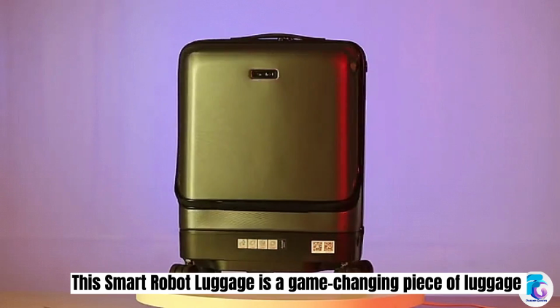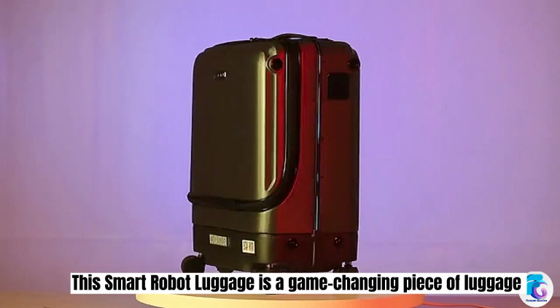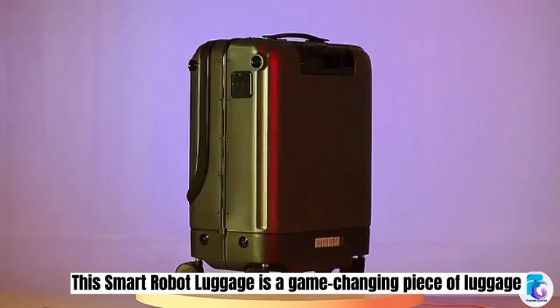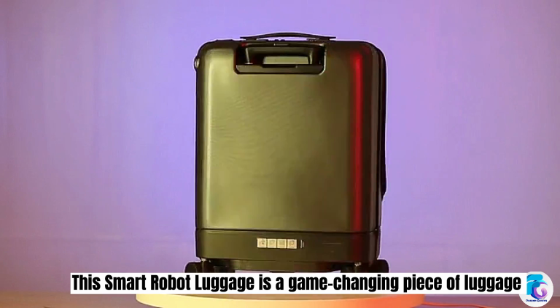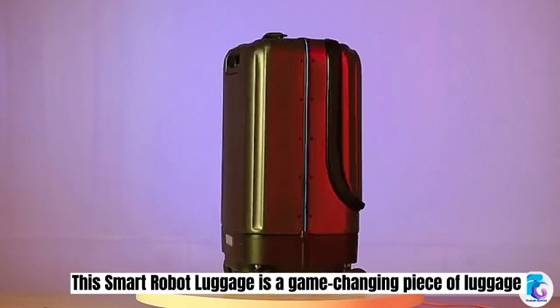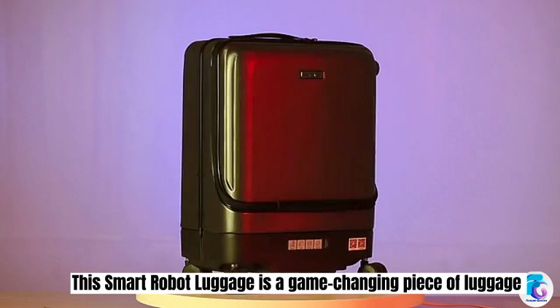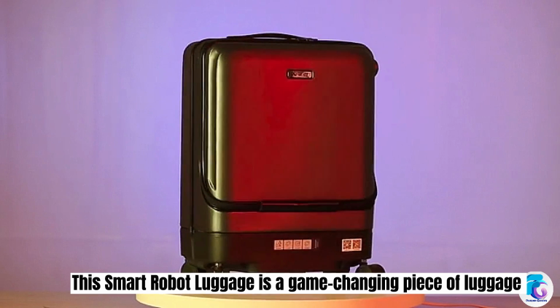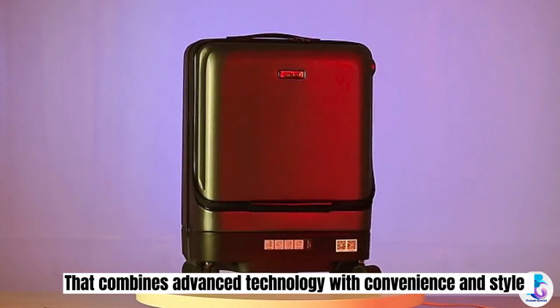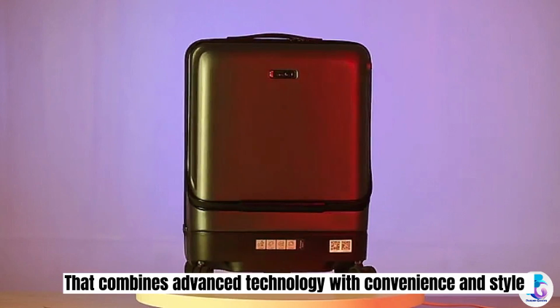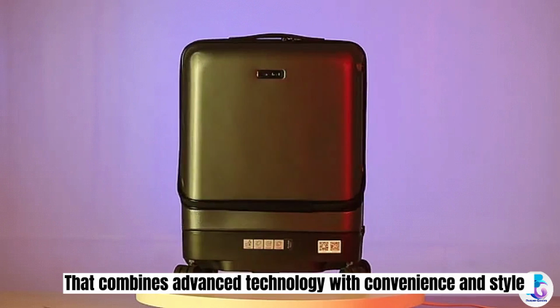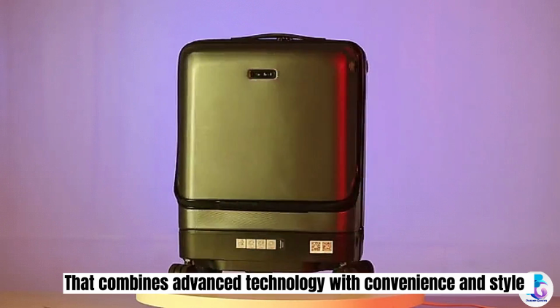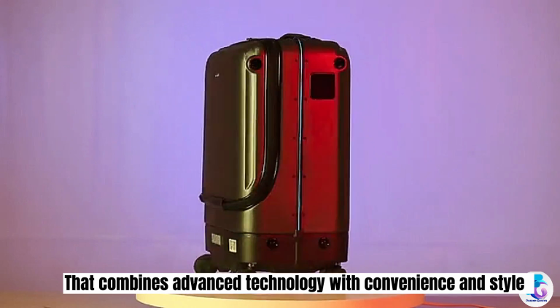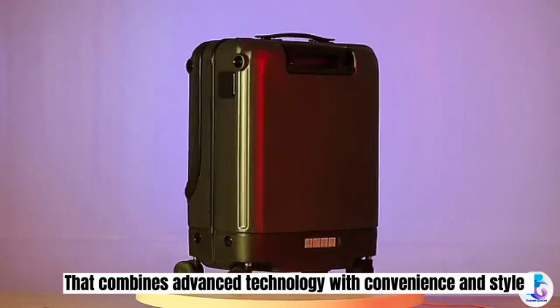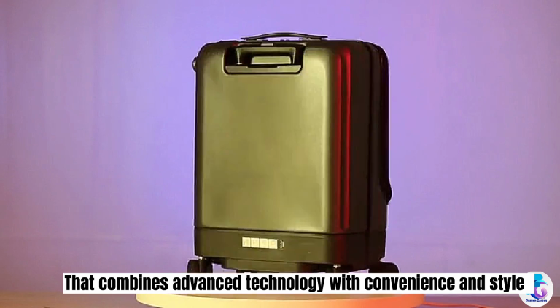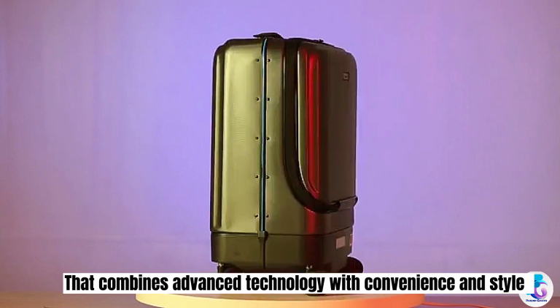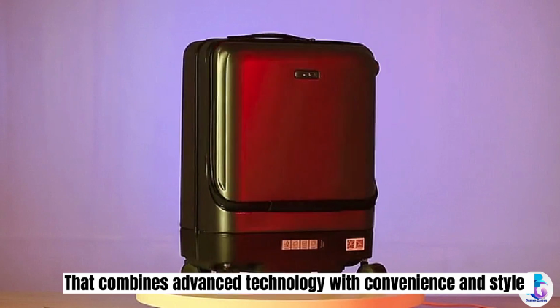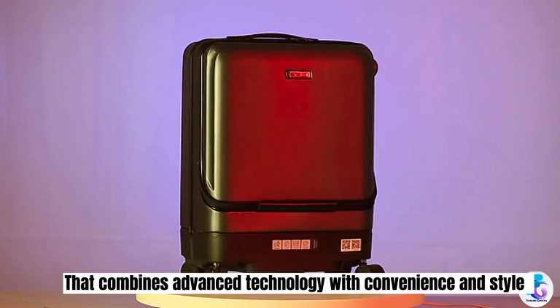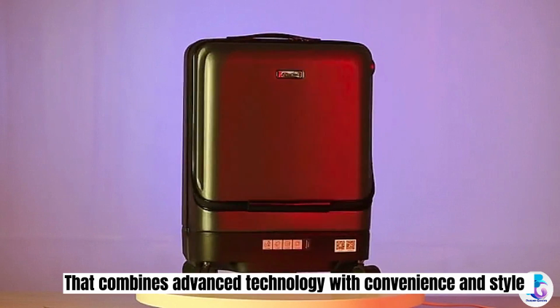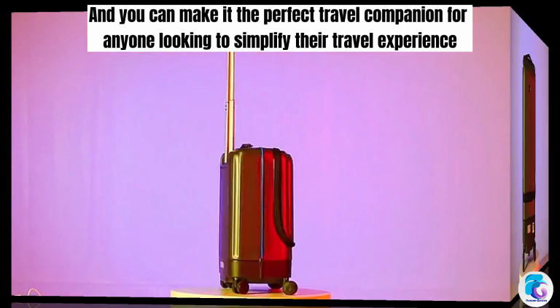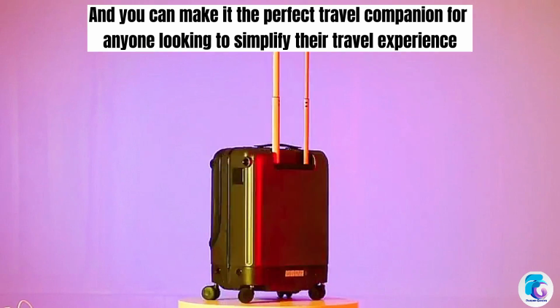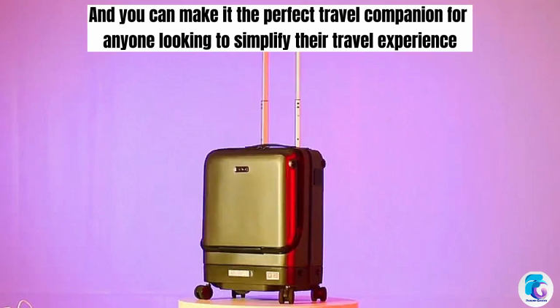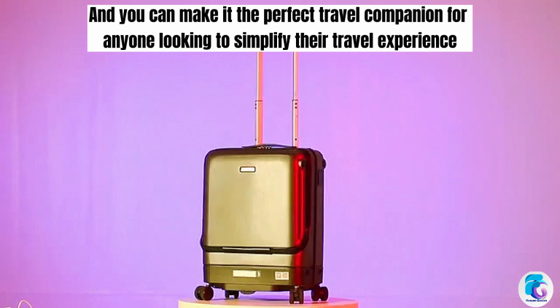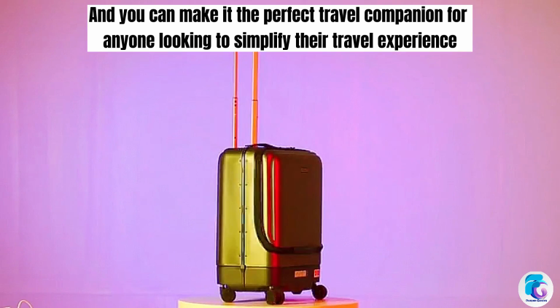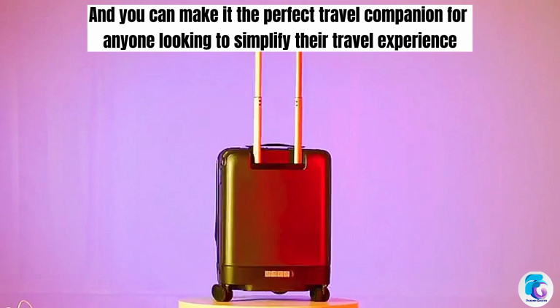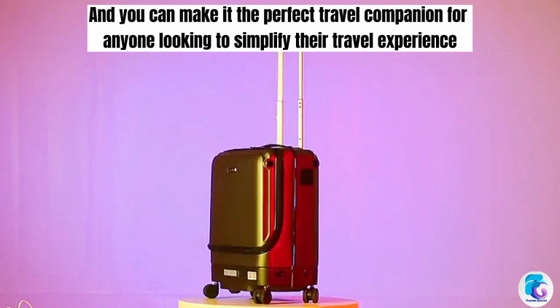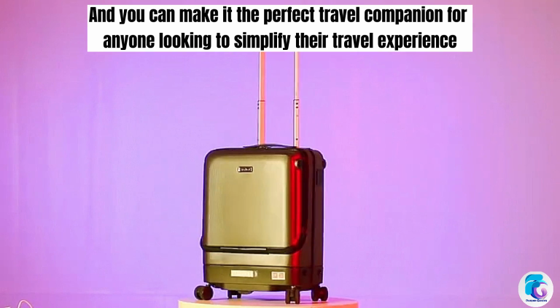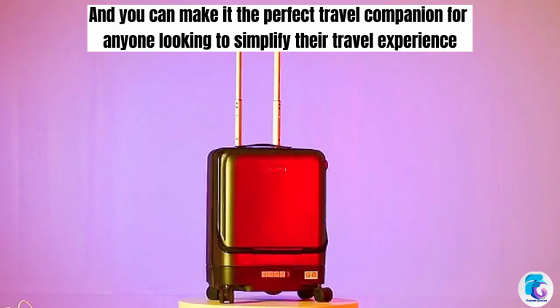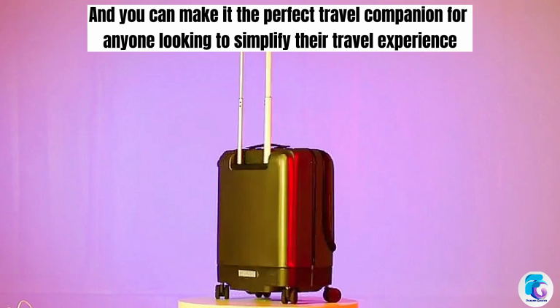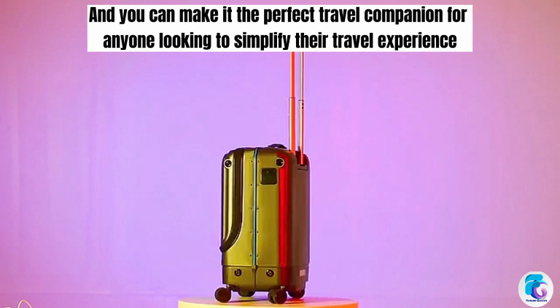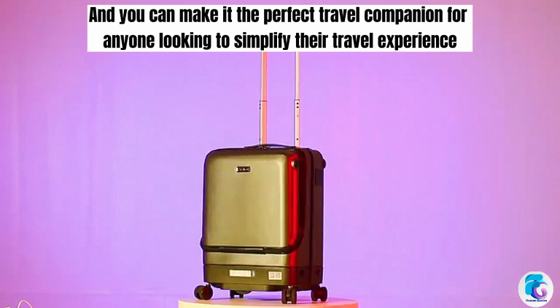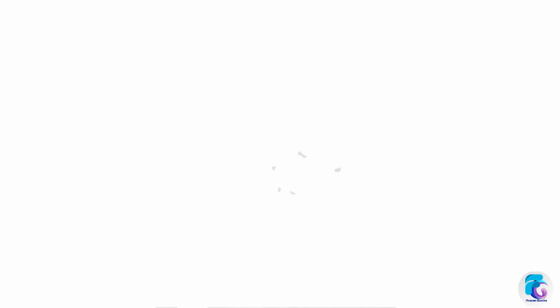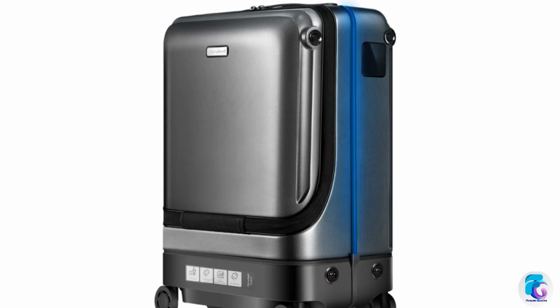This smart robot luggage is a game-changing piece of luggage that combines advanced technology with convenience and style, making it the perfect travel companion for anyone looking to simplify their travel experience.